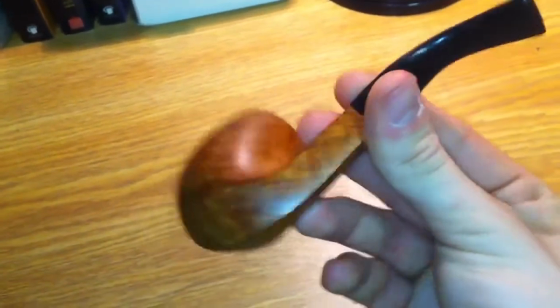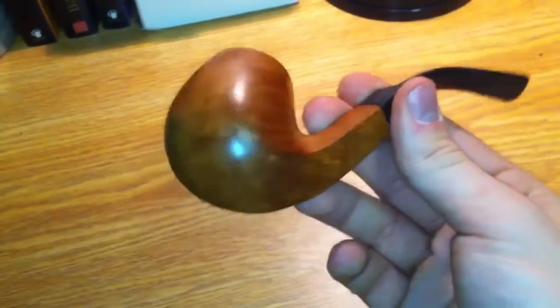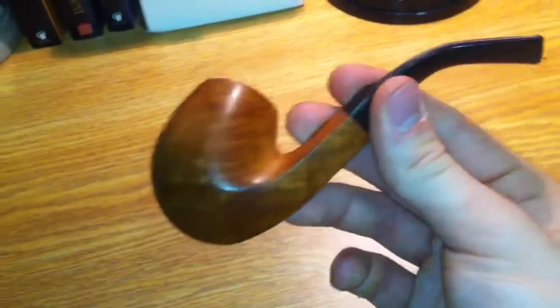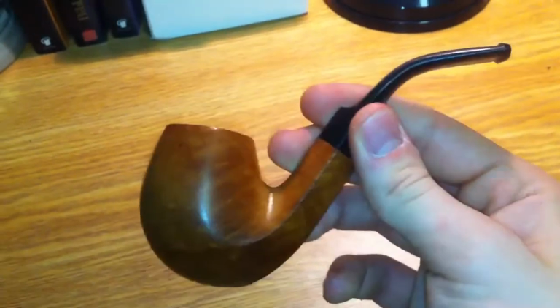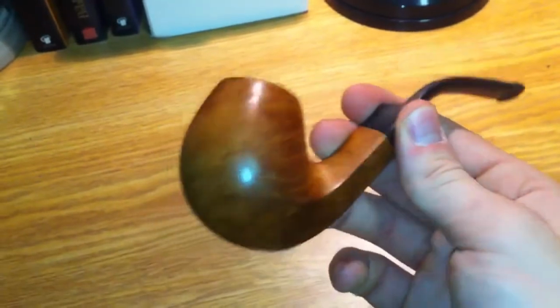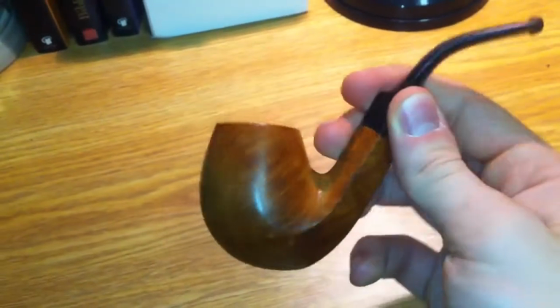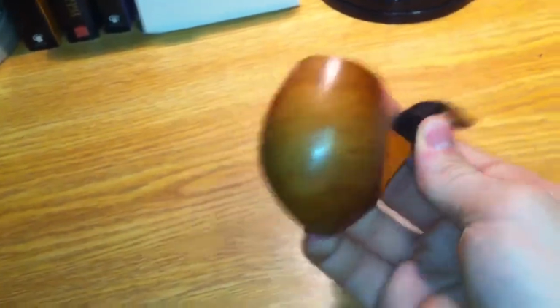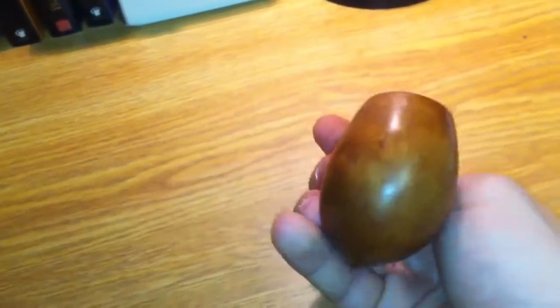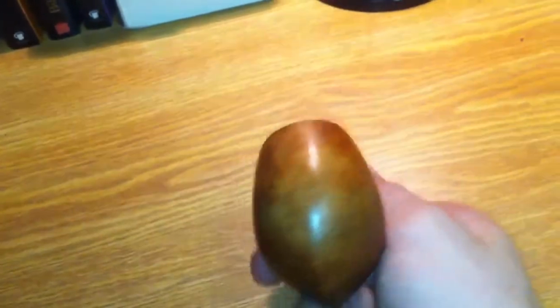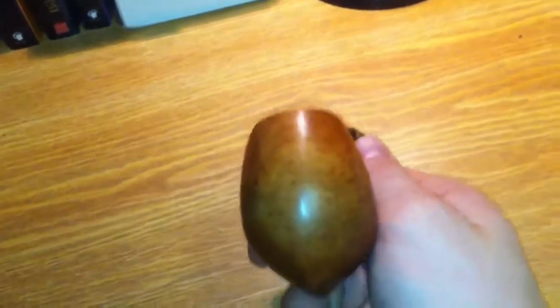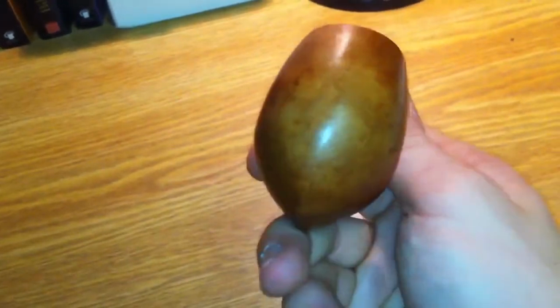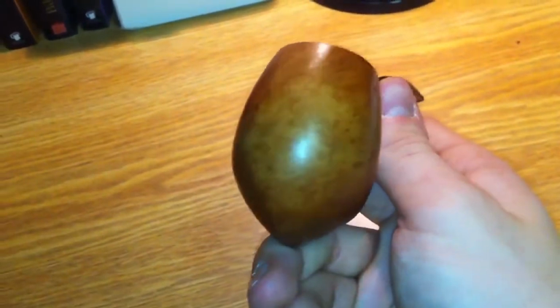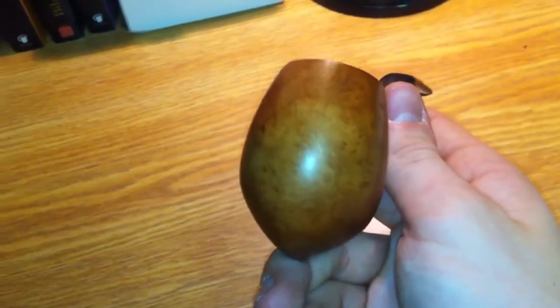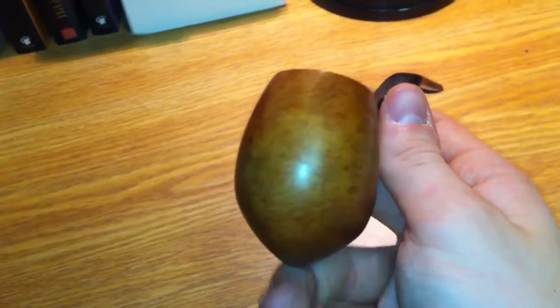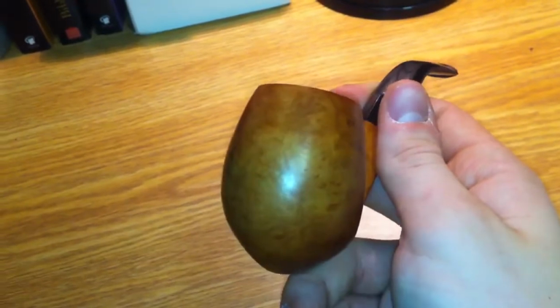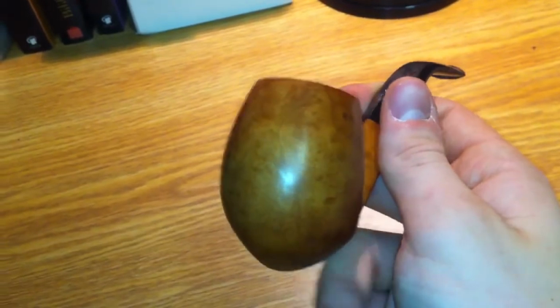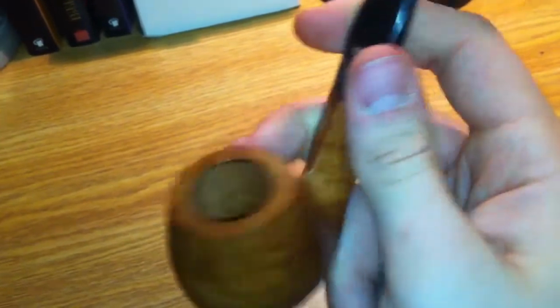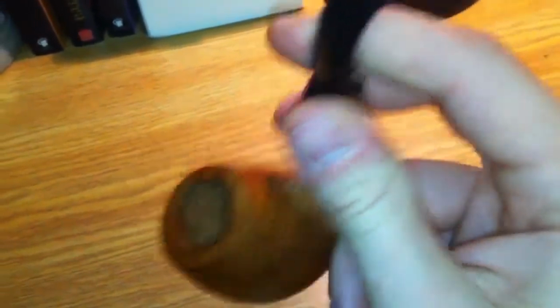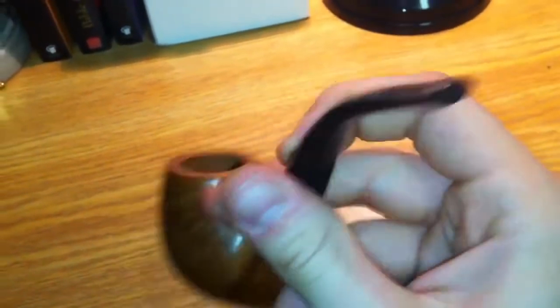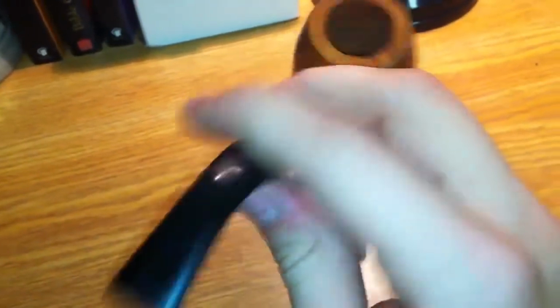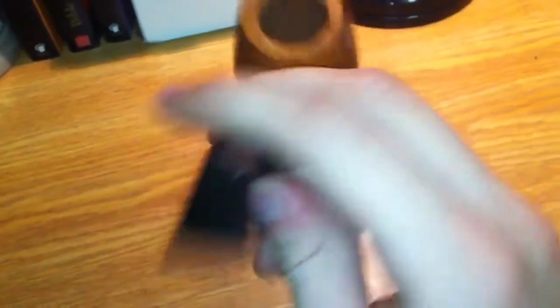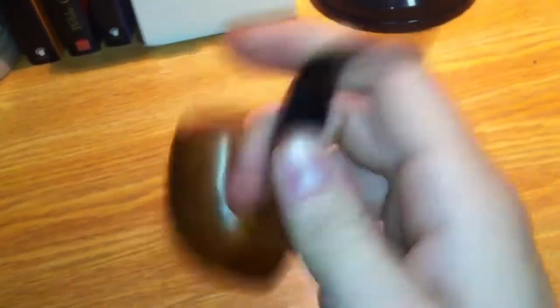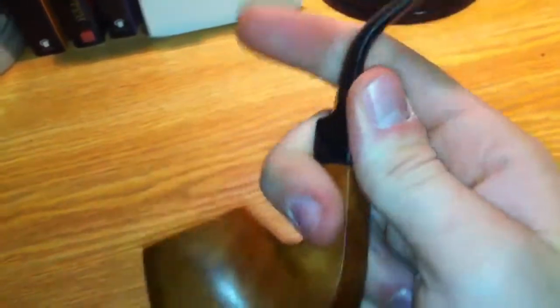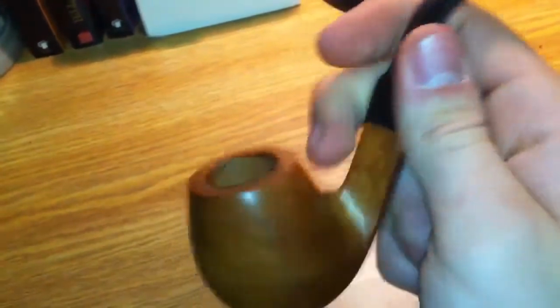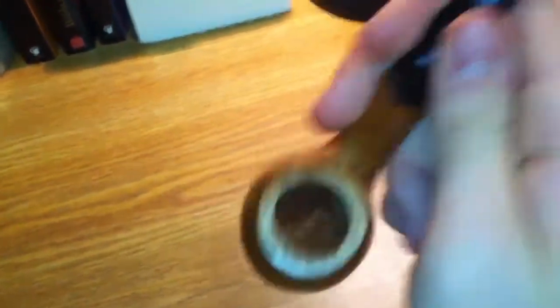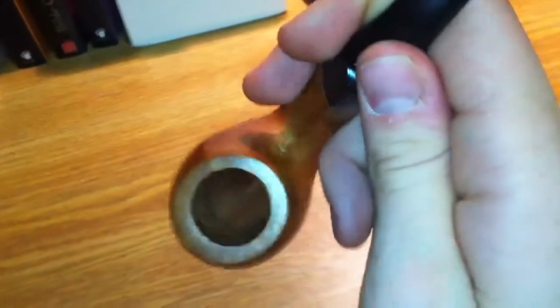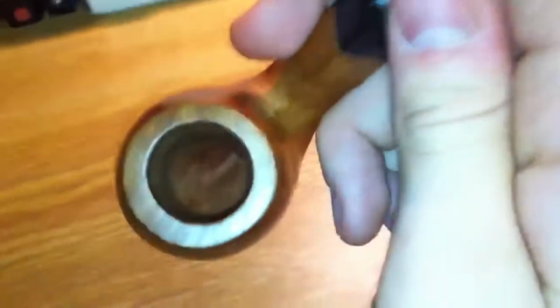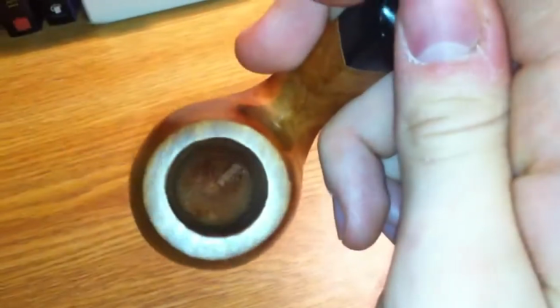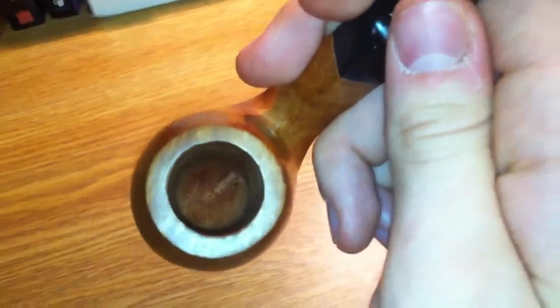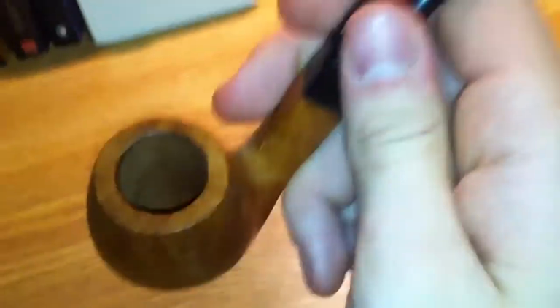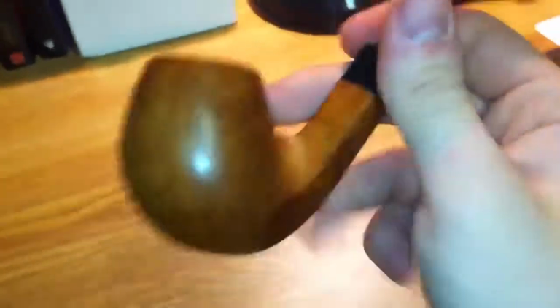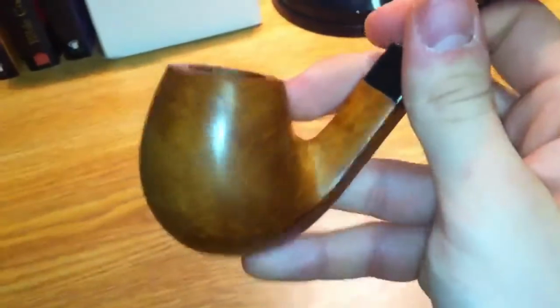It's got some pretty cool grain there. I don't know what you call it — stray? And what do they call that? Eagle Eye or something? I forgot, I don't know. But it has a pretty nice bent shape to it, and a nice deep bowl so I can smoke with my cigar friends — it lasts long.